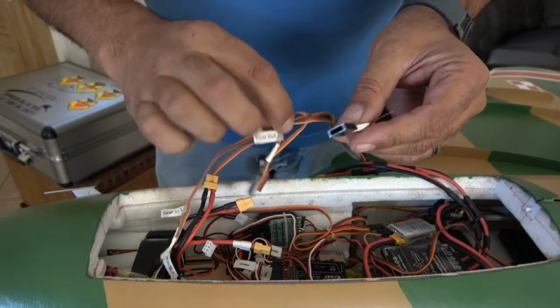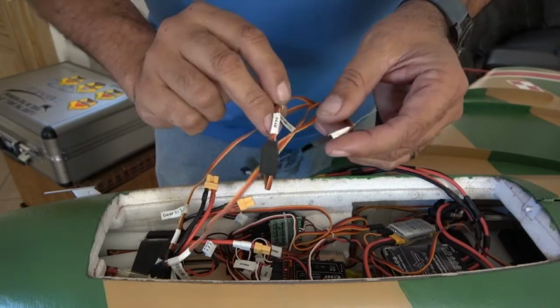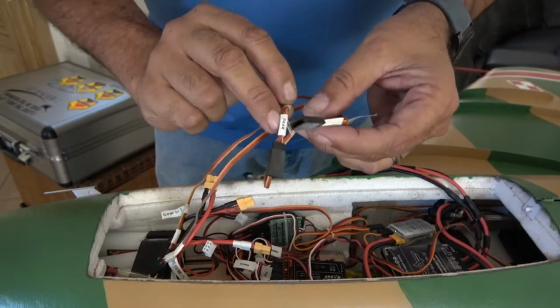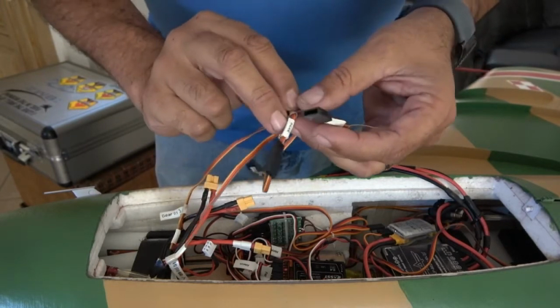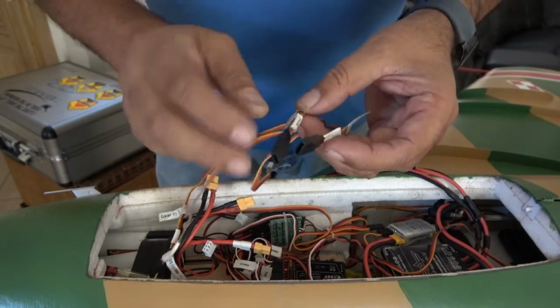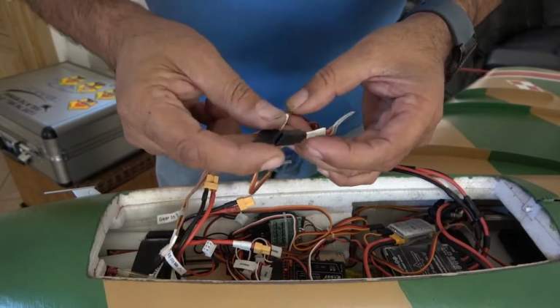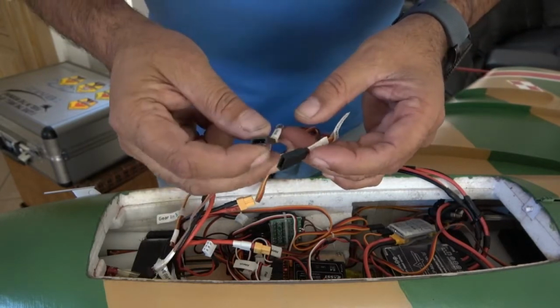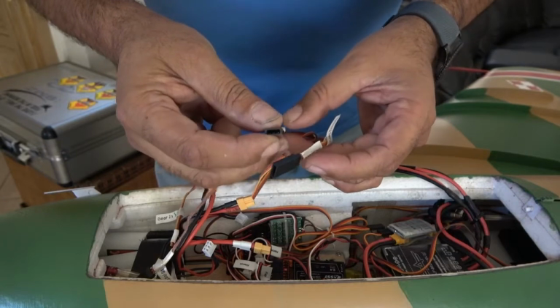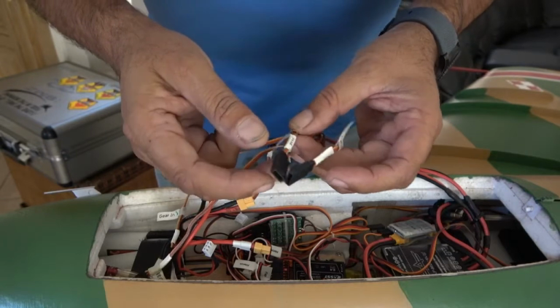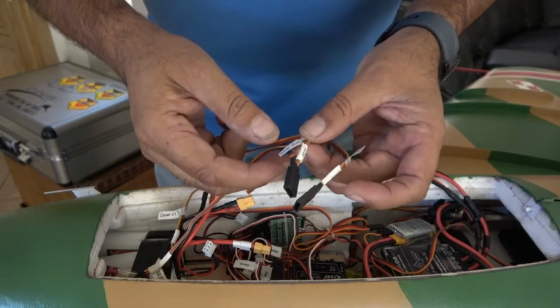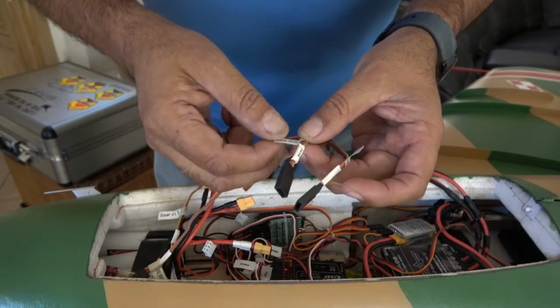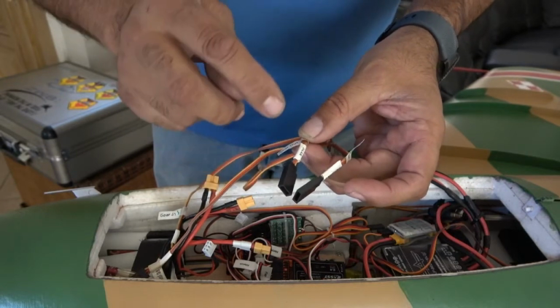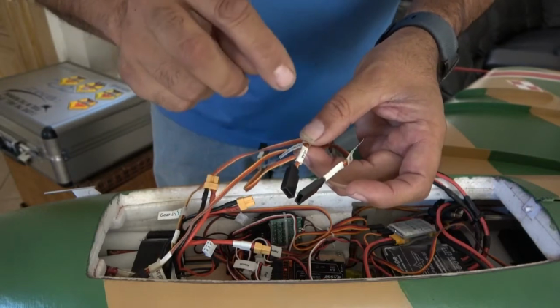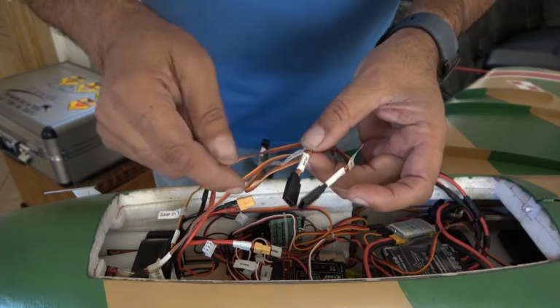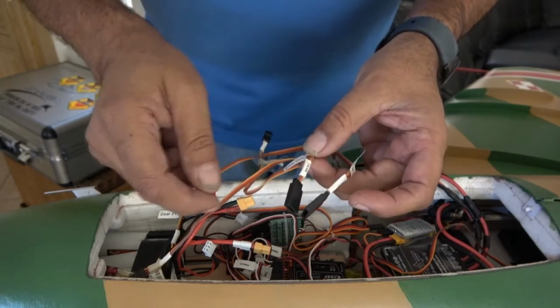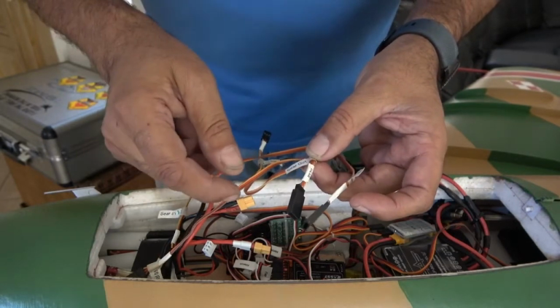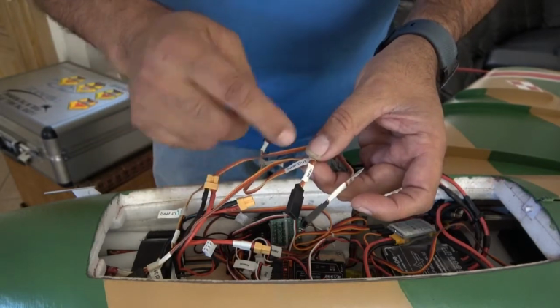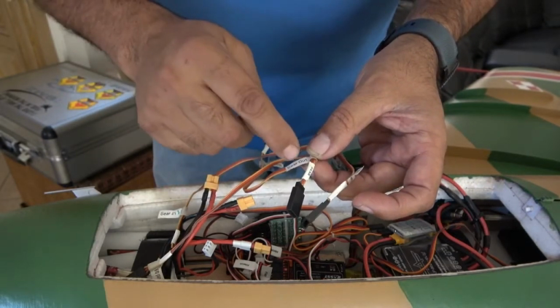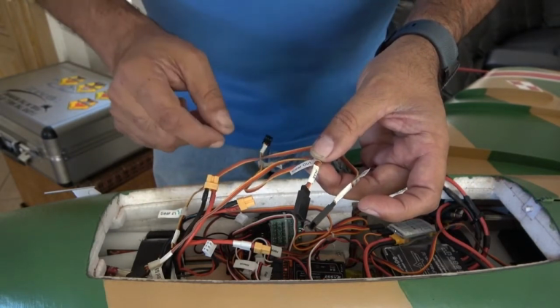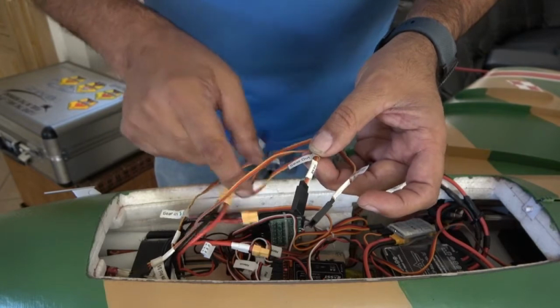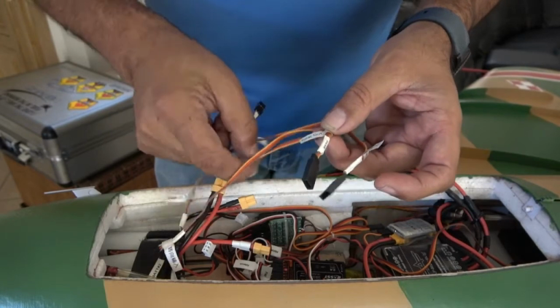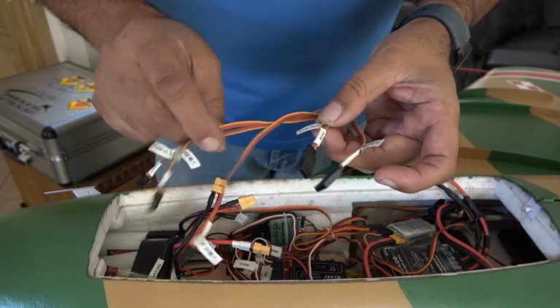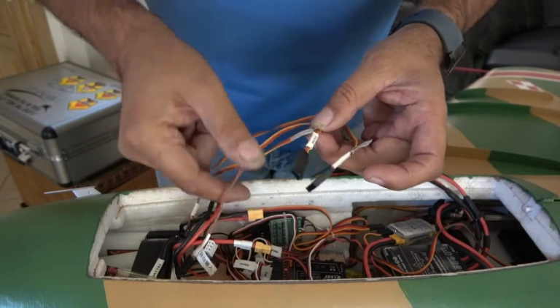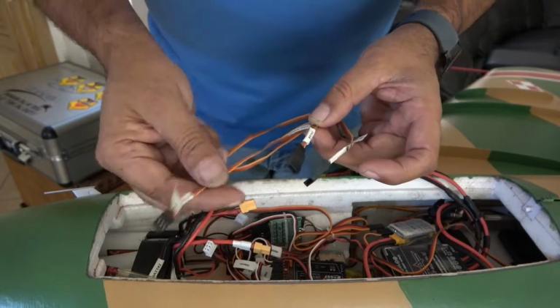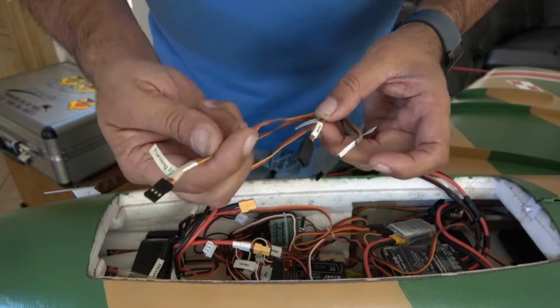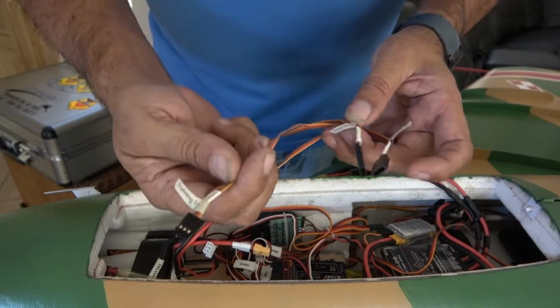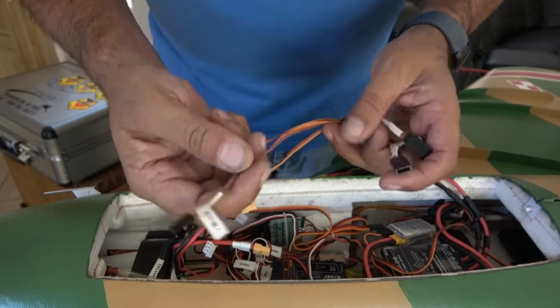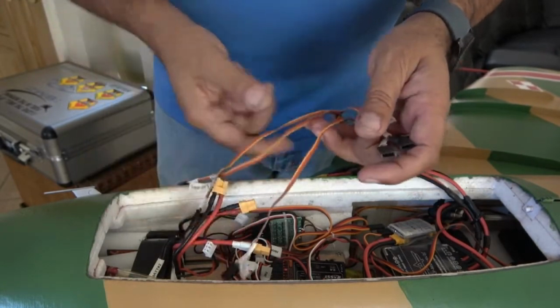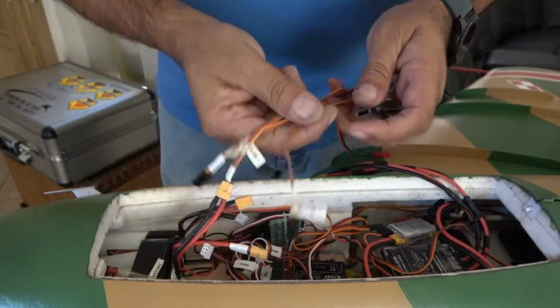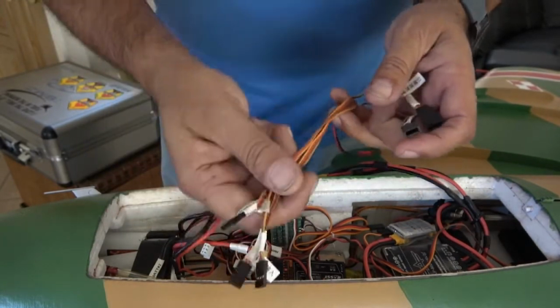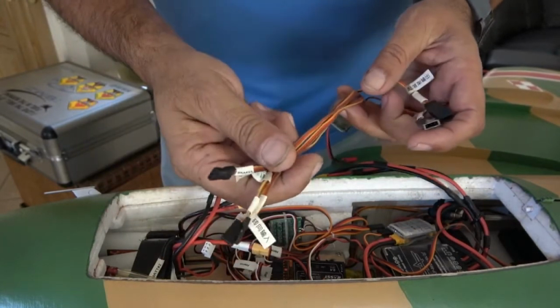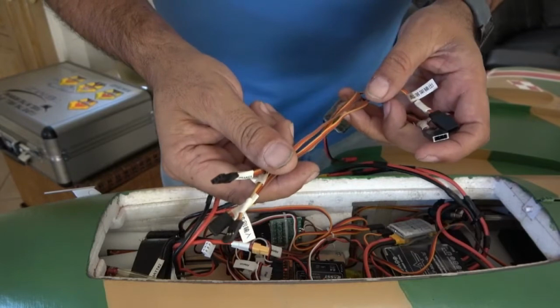The retract servo — or your retract channel, whatever retract controller you have — you unplug it from the receiver, plug it into here, and then you're going to plug it up to the receiver. These are the three leads that go to the receiver on this side.